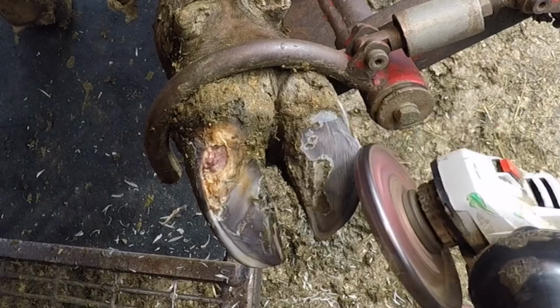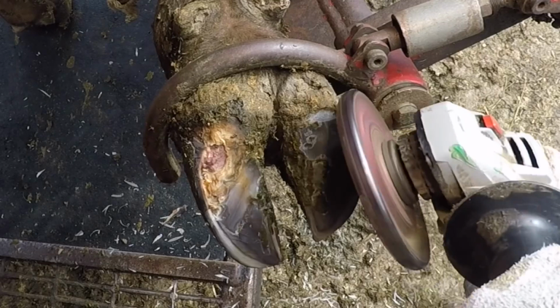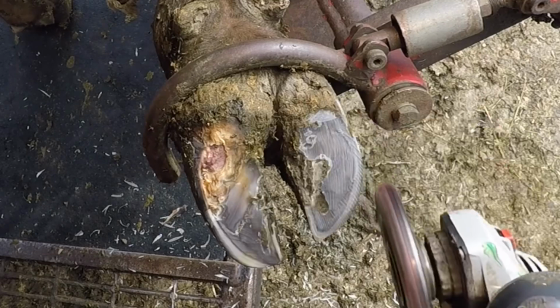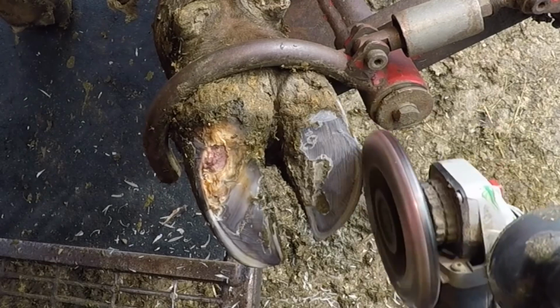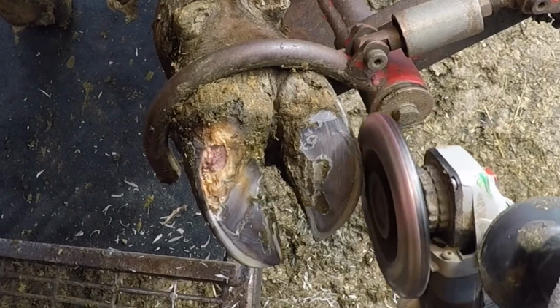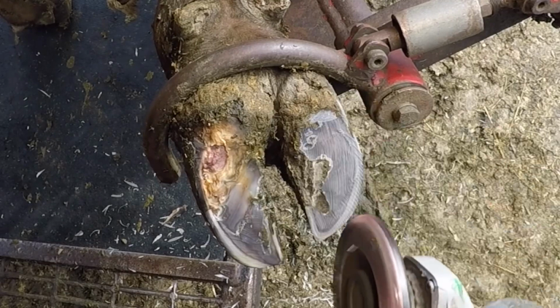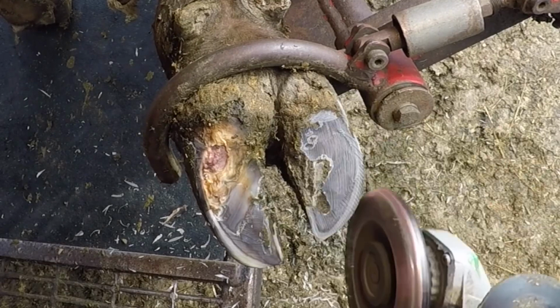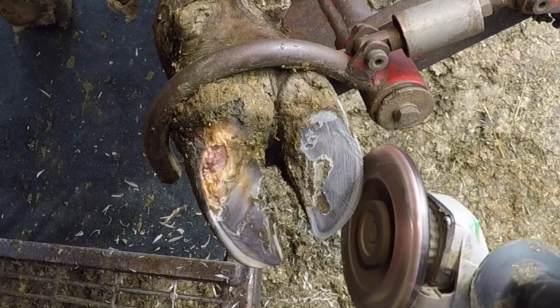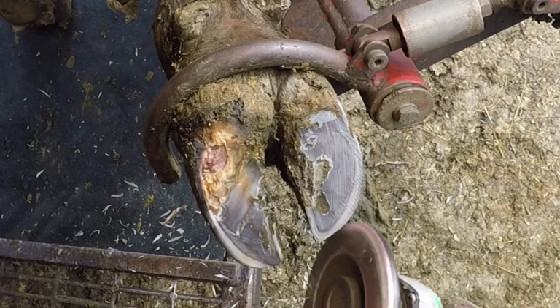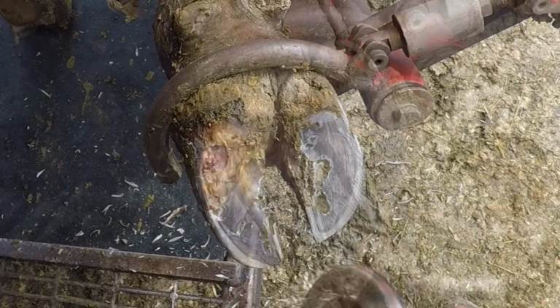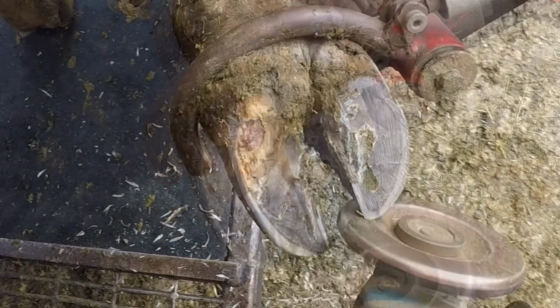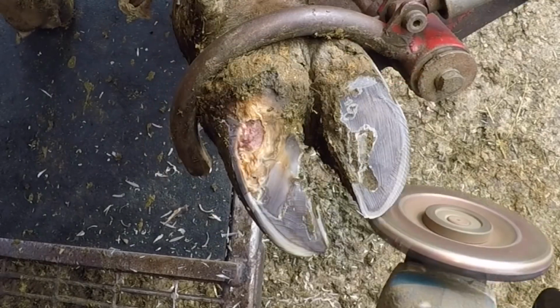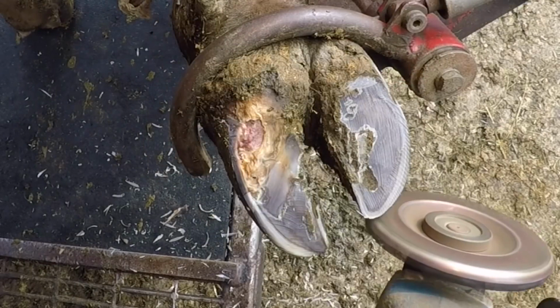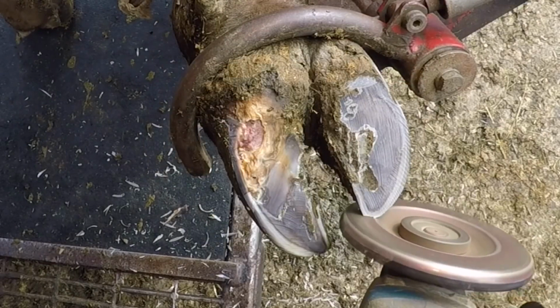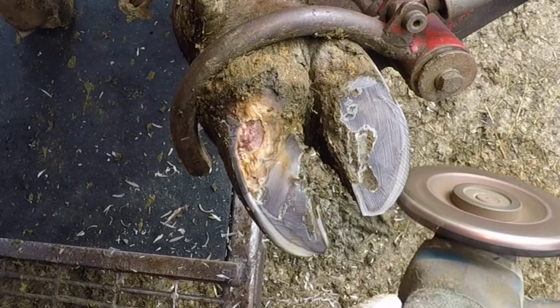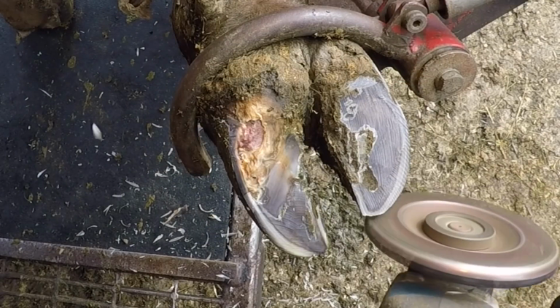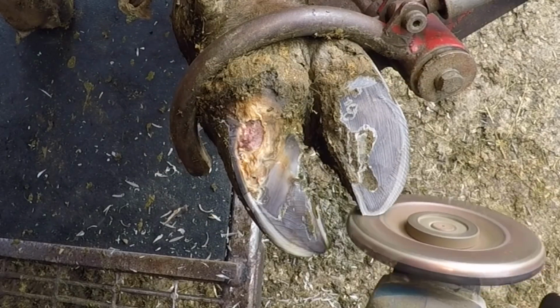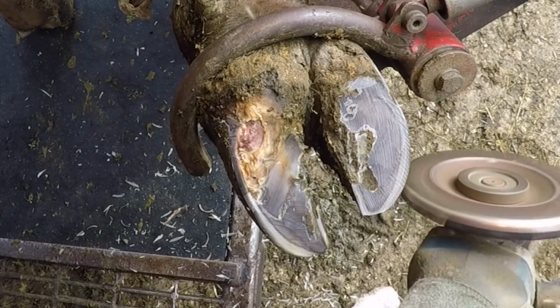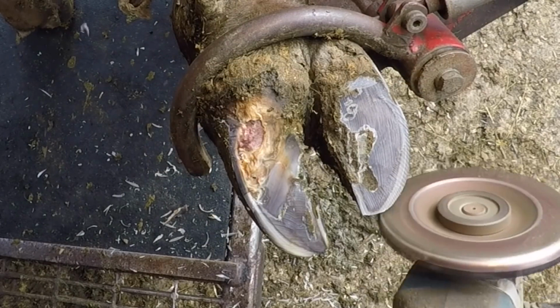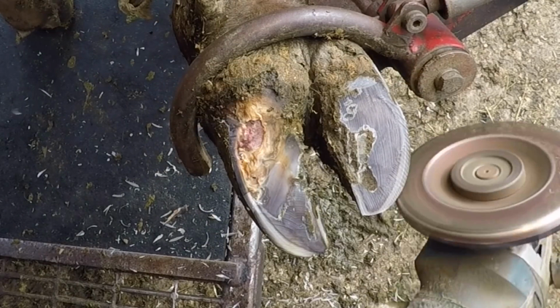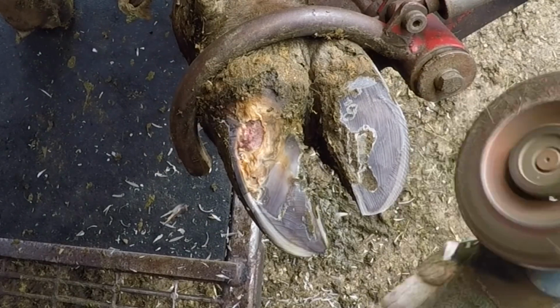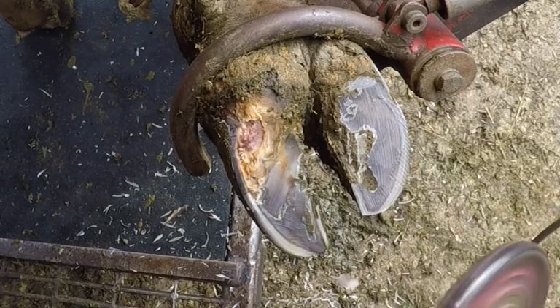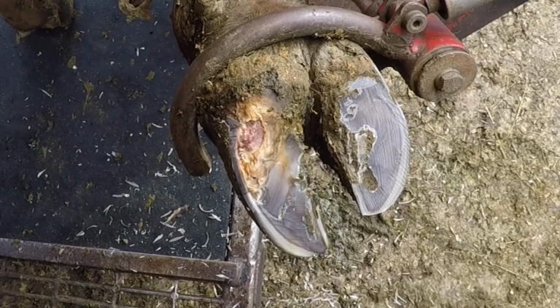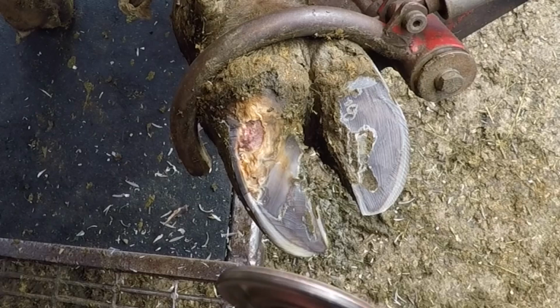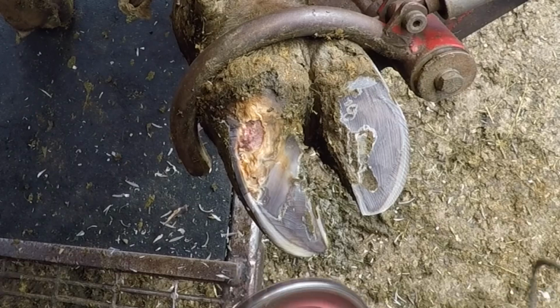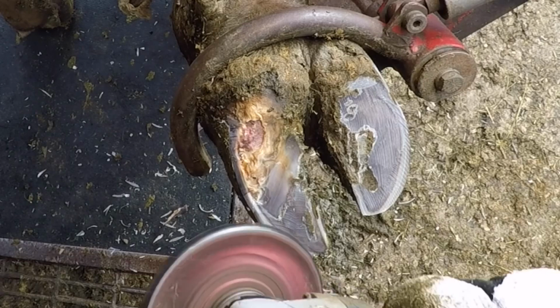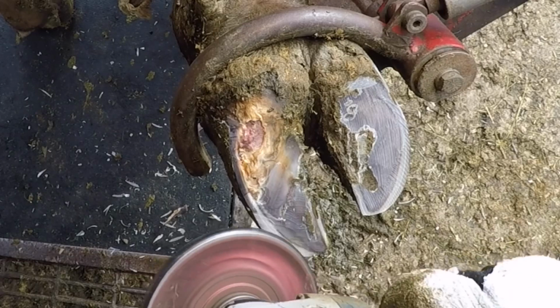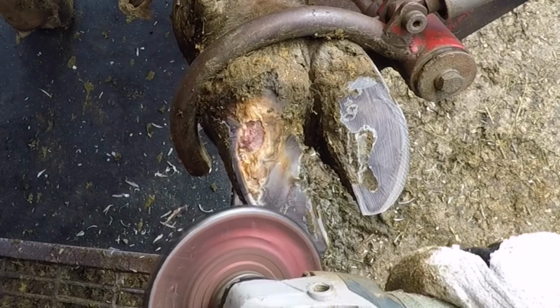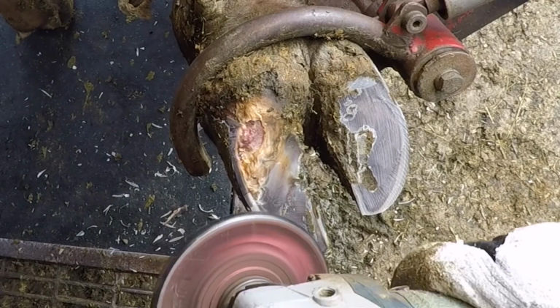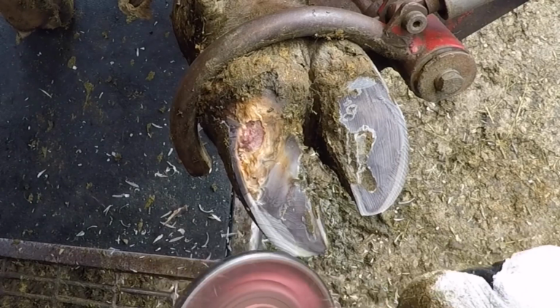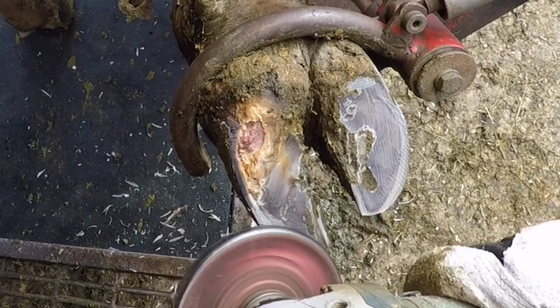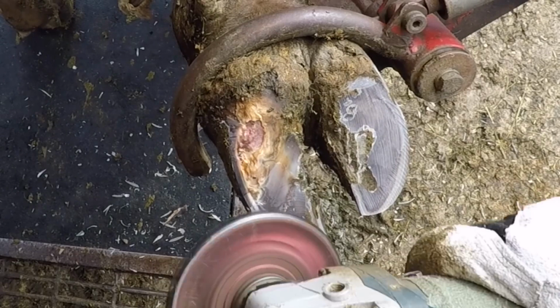Here I'm prepping the other claw to apply a block to it. While that adhesive is setting up on this block, I'm going to finish cleaning up that wound from the other side.